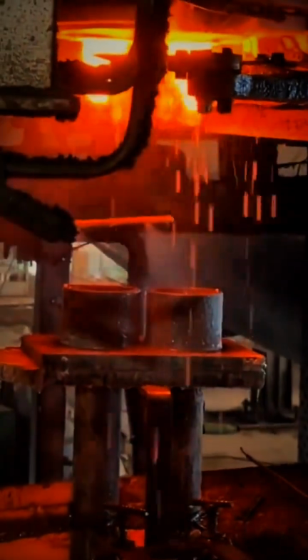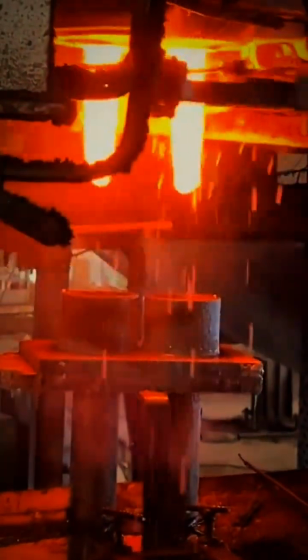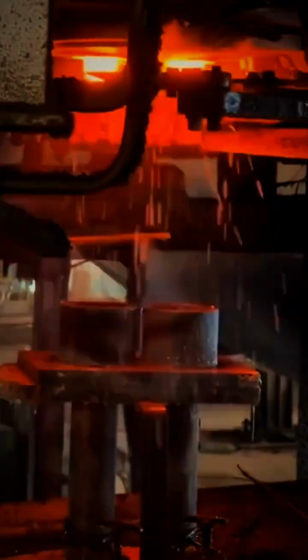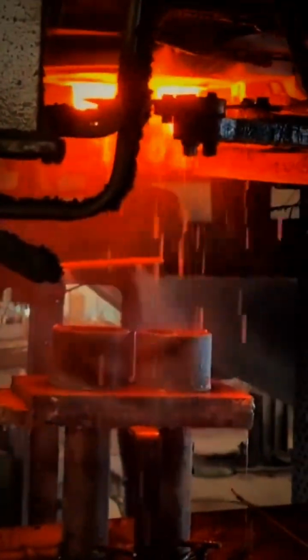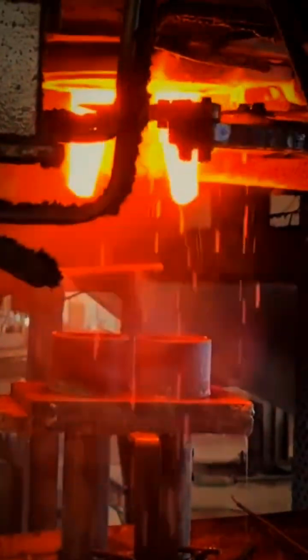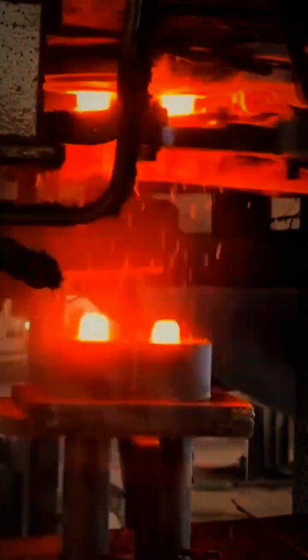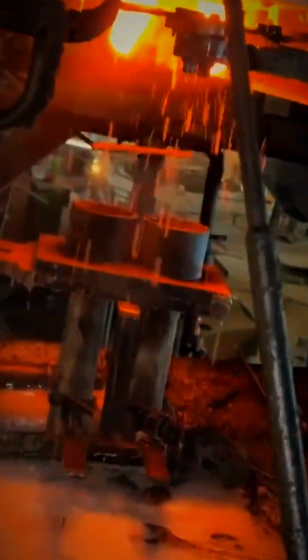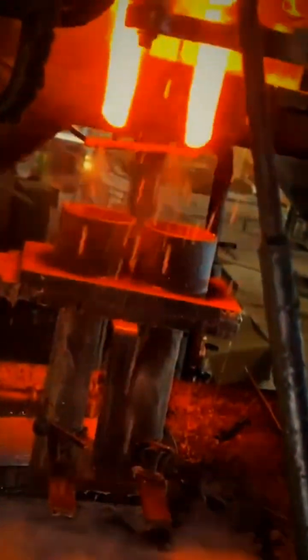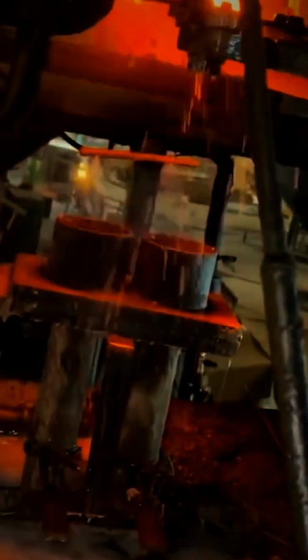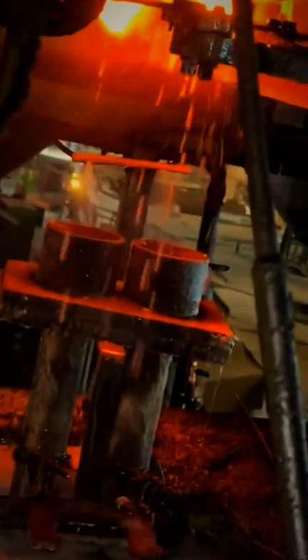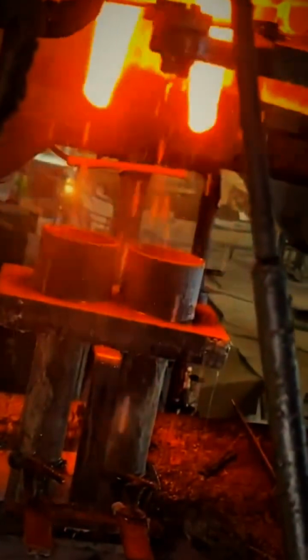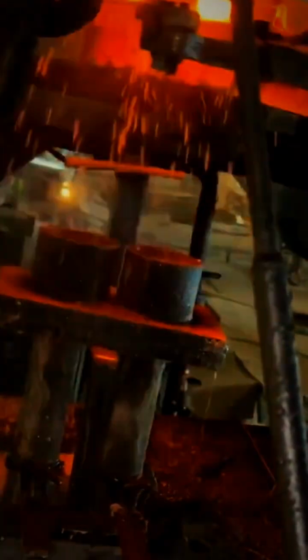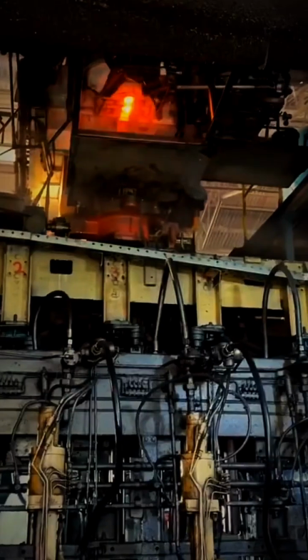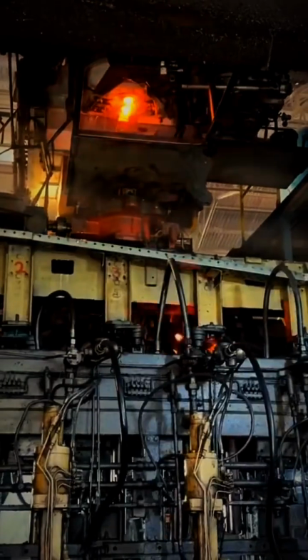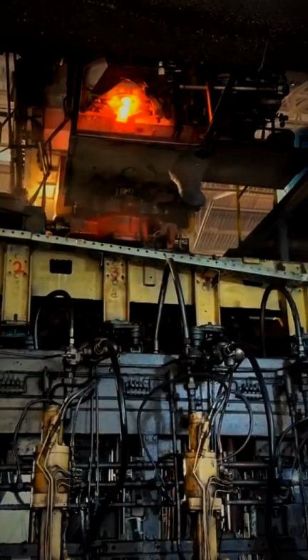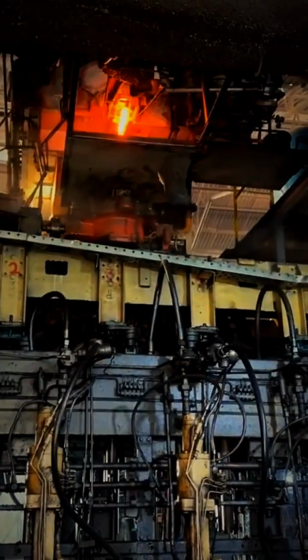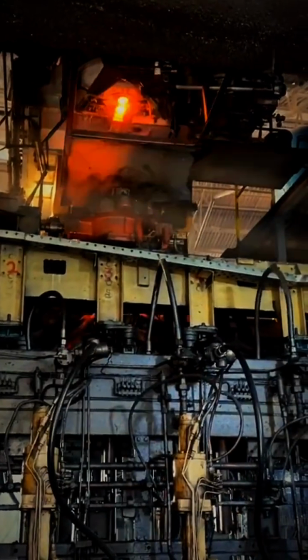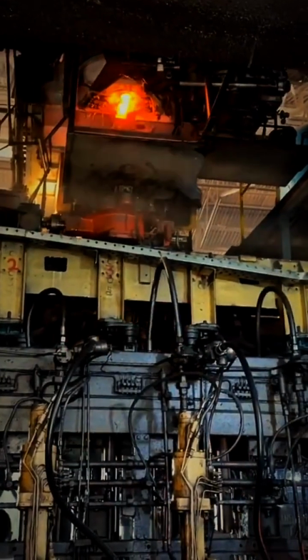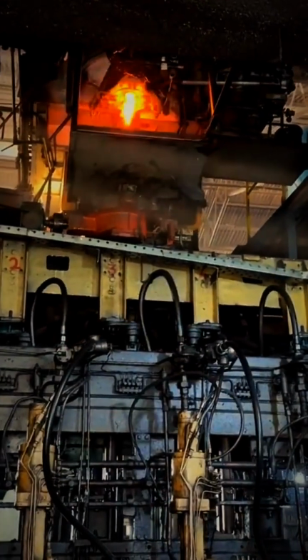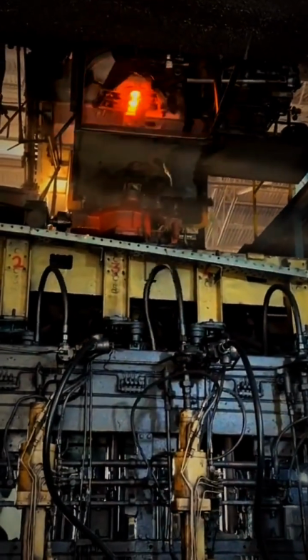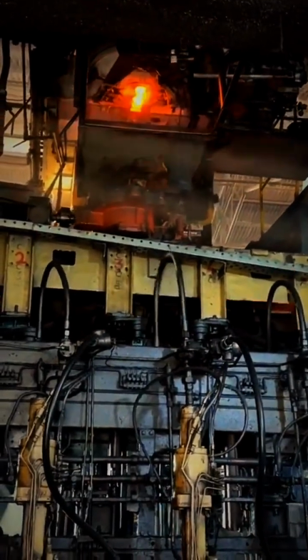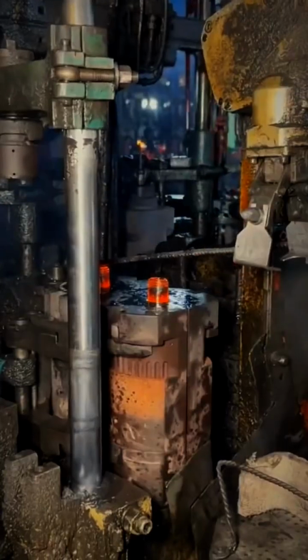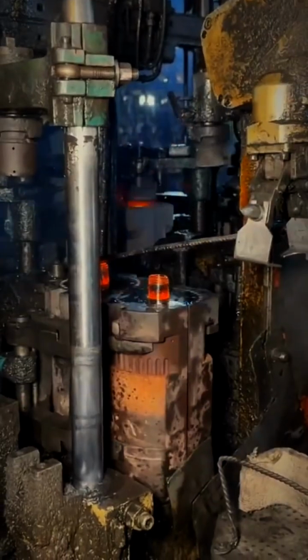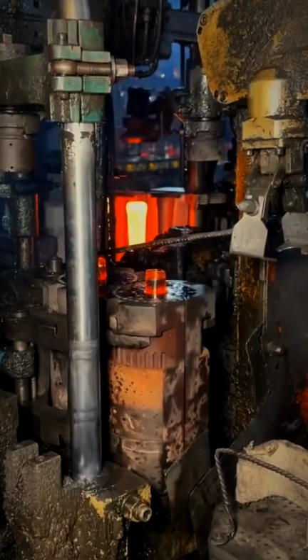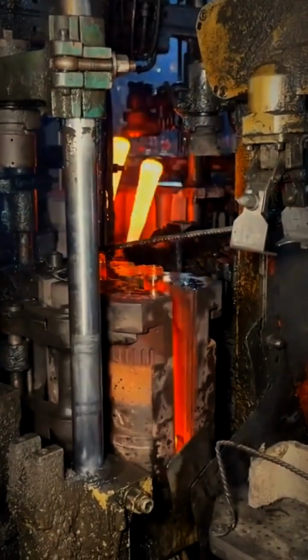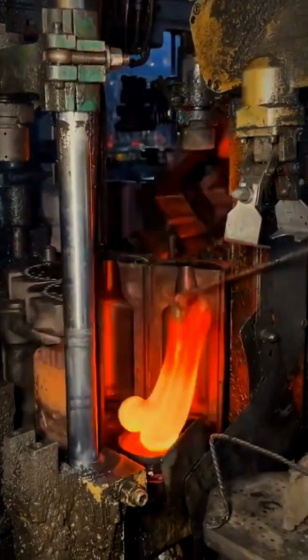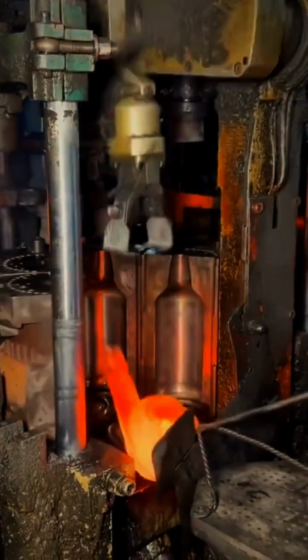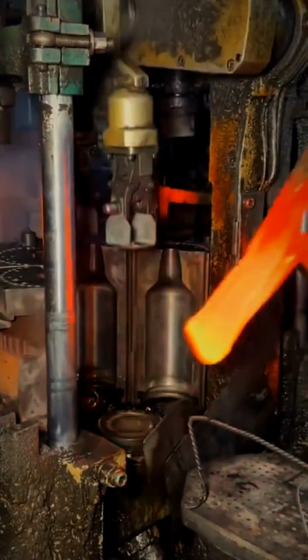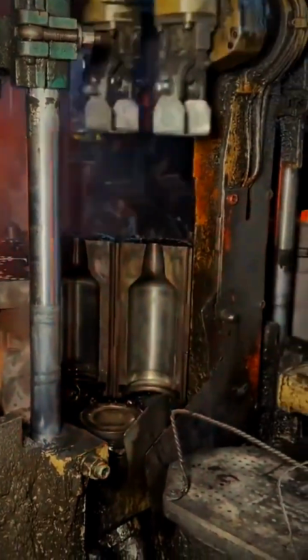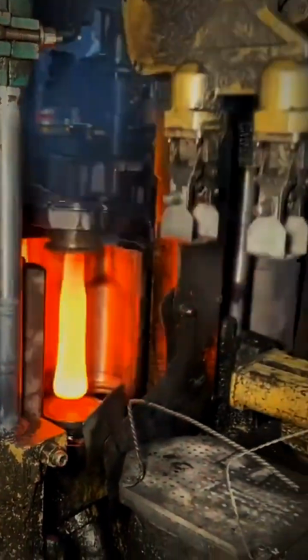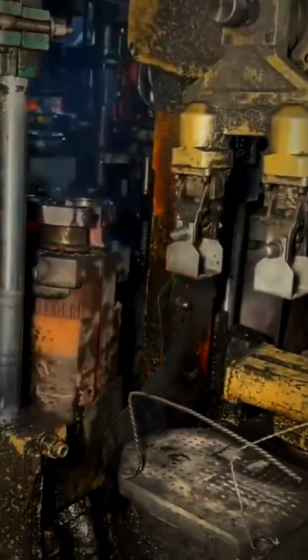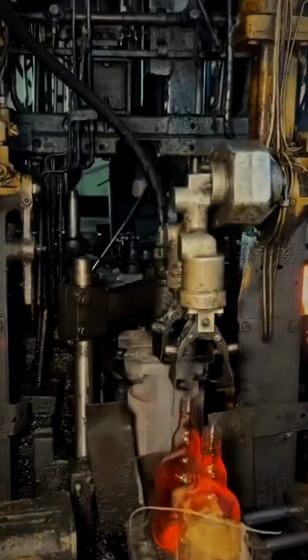The molten glass flows into a machine that cuts it into glowing blobs called gobs. Each gob drops into a mold, where compressed air blows it into the shape of a bottle.